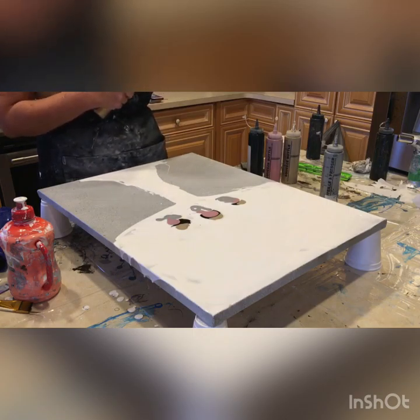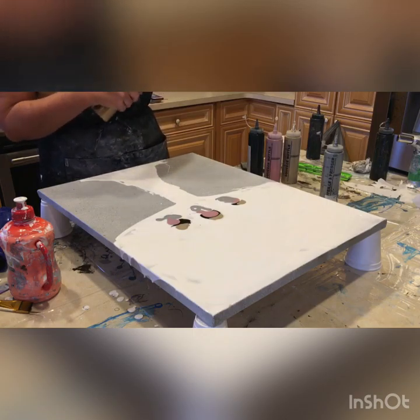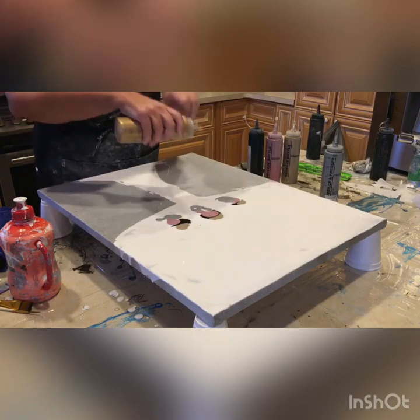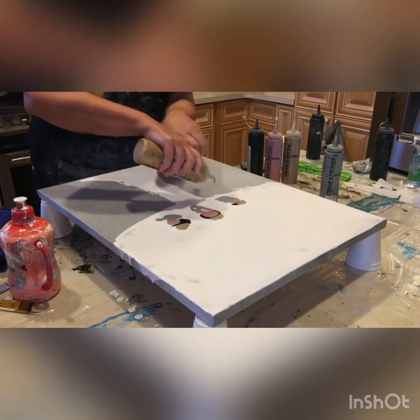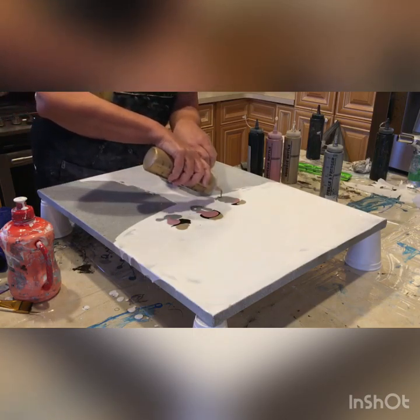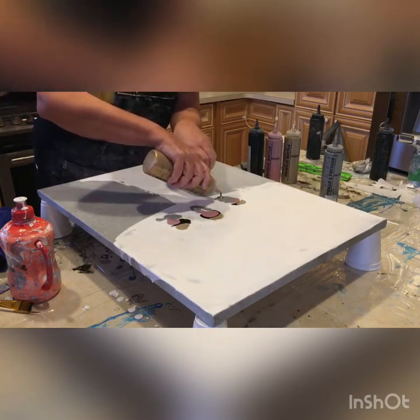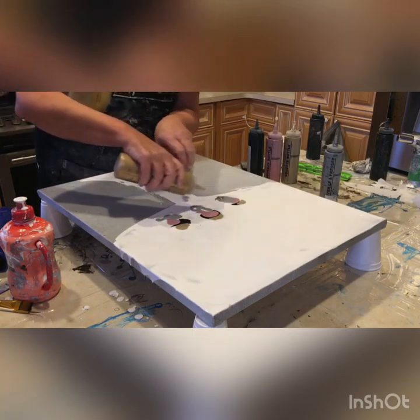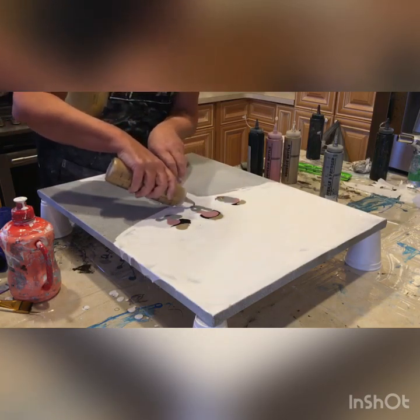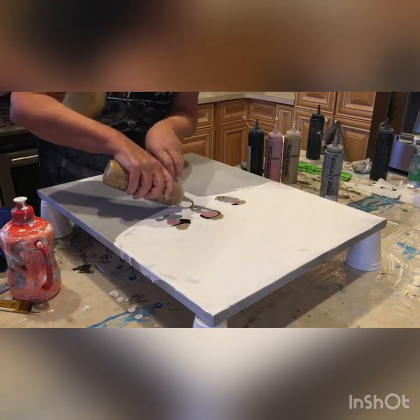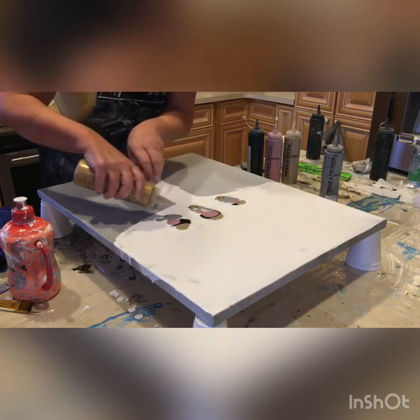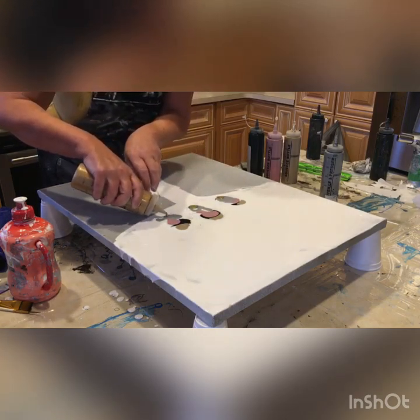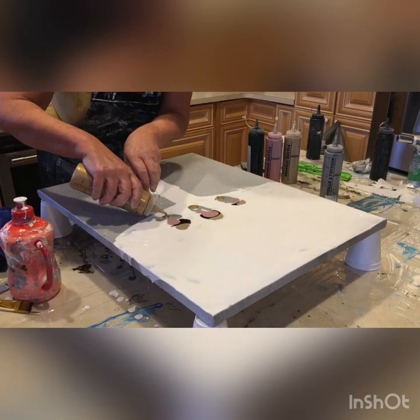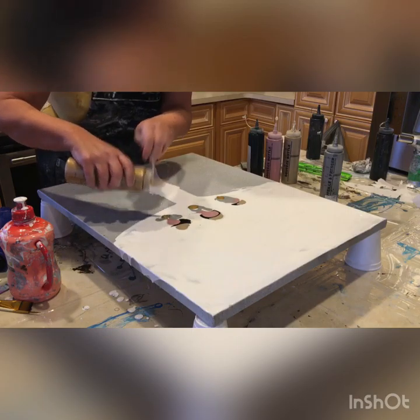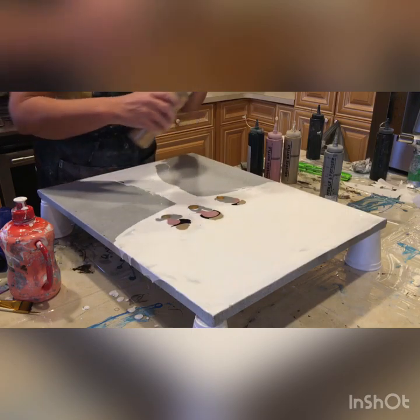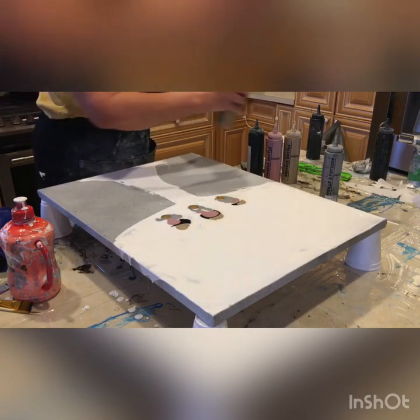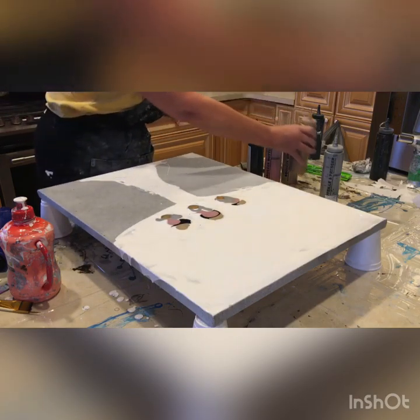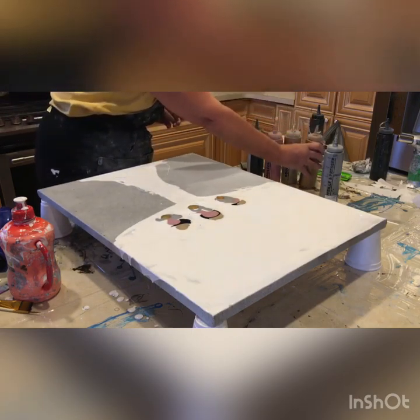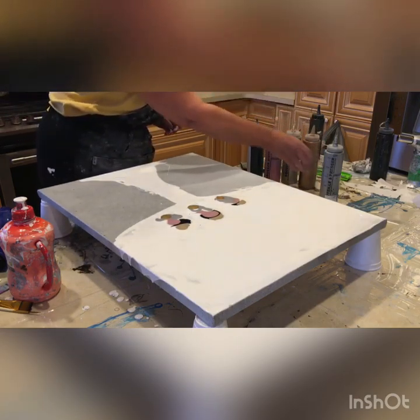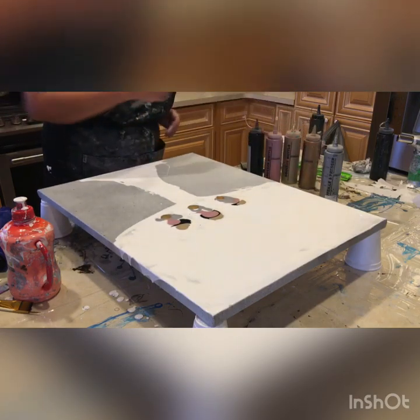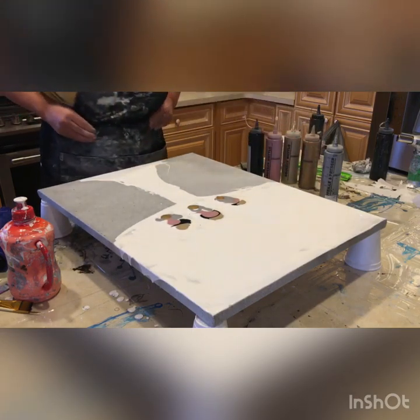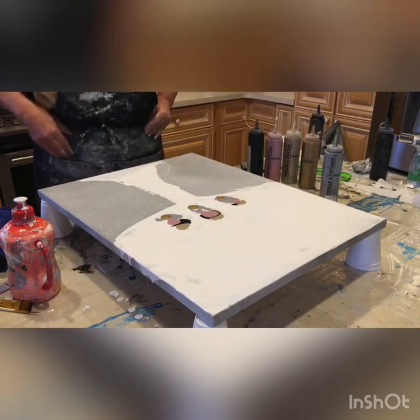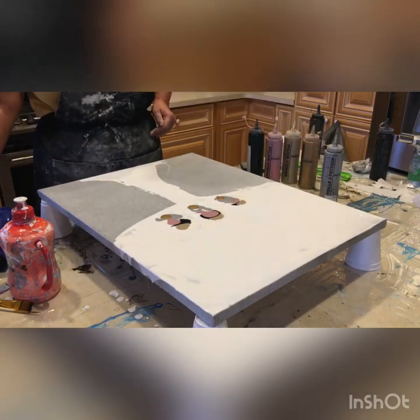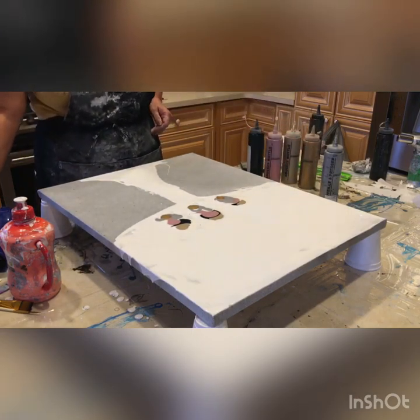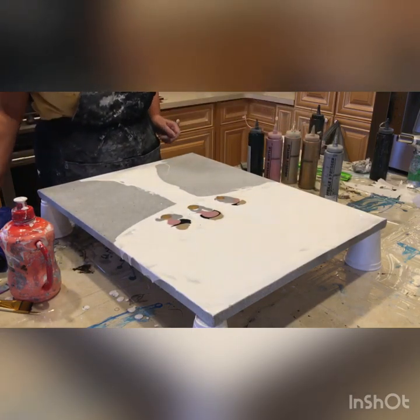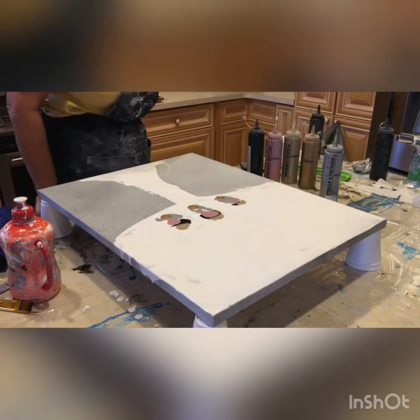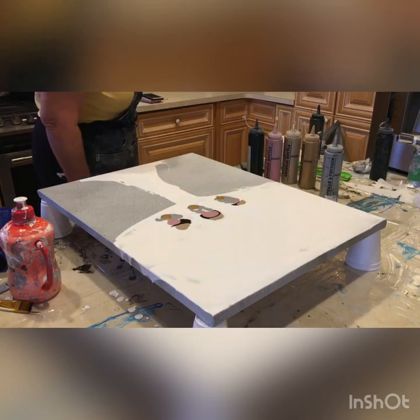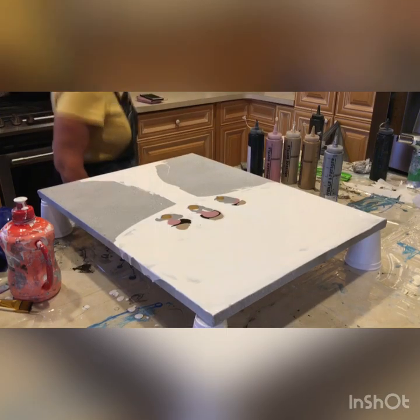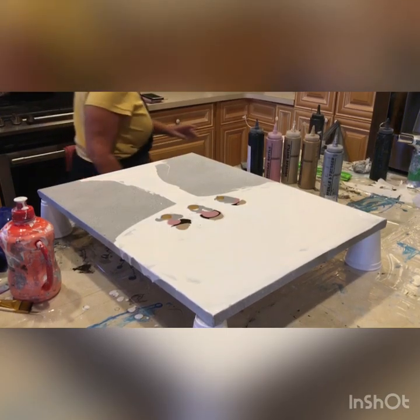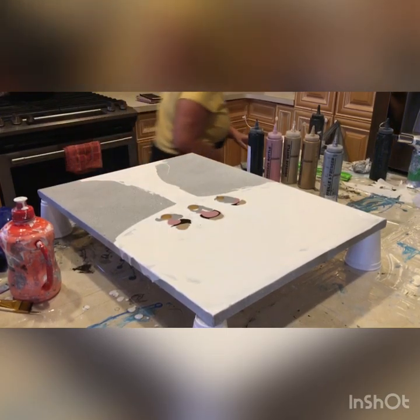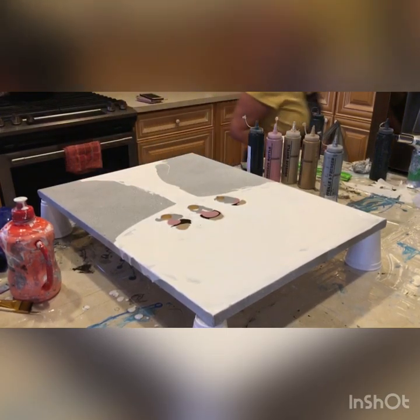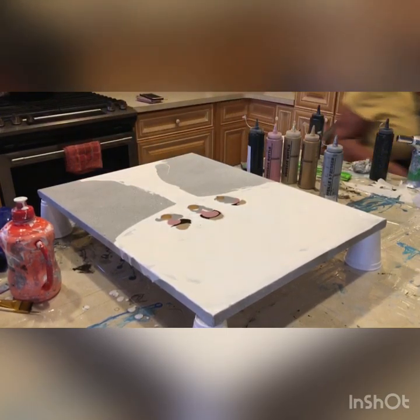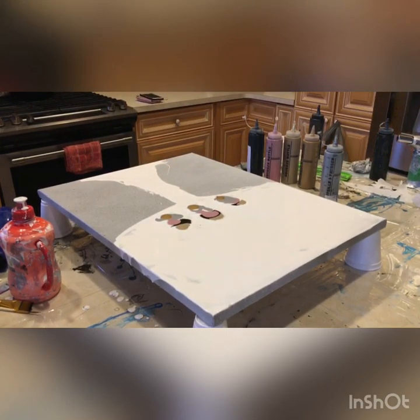Is this enough paint? Is it too much? I don't know — I am trying to figure it out as I go, because this is something somewhat different.